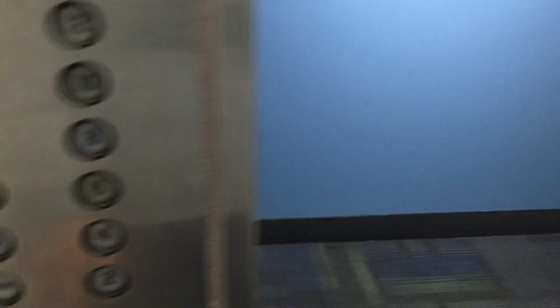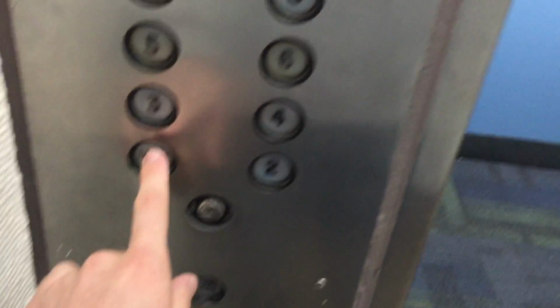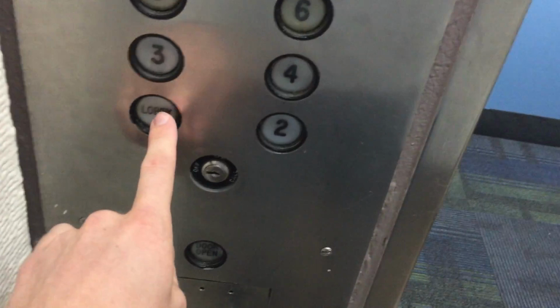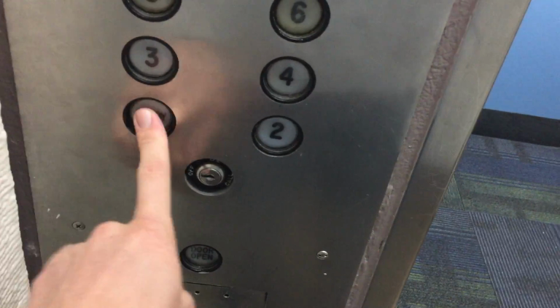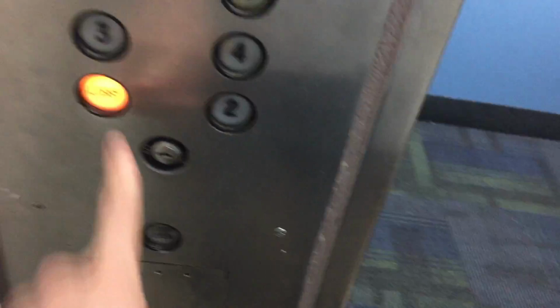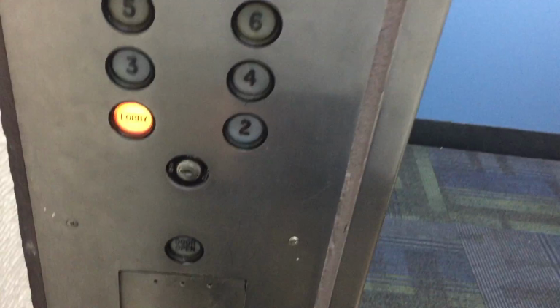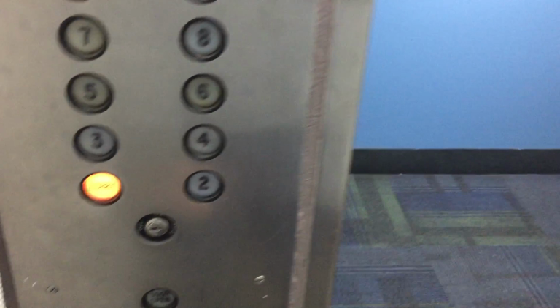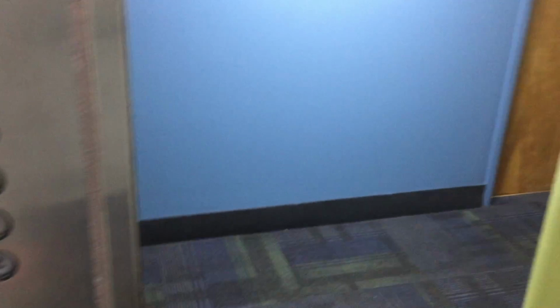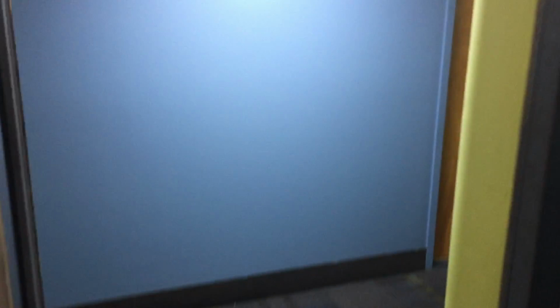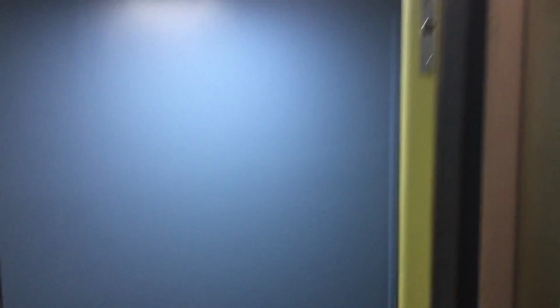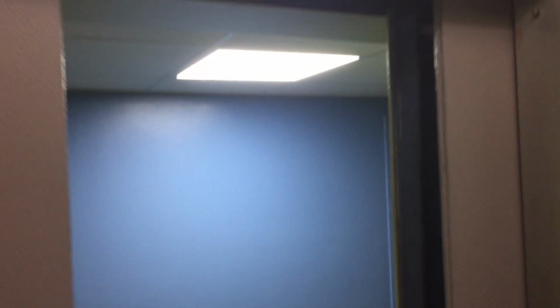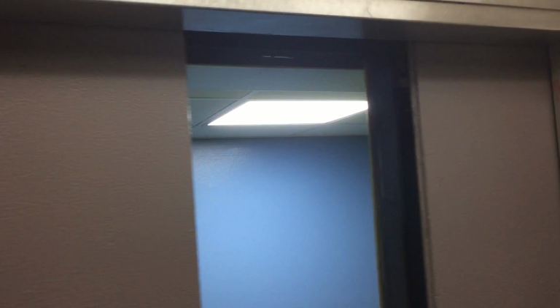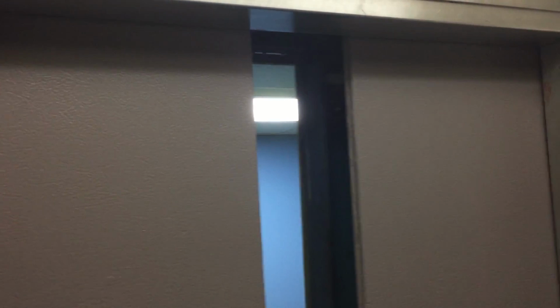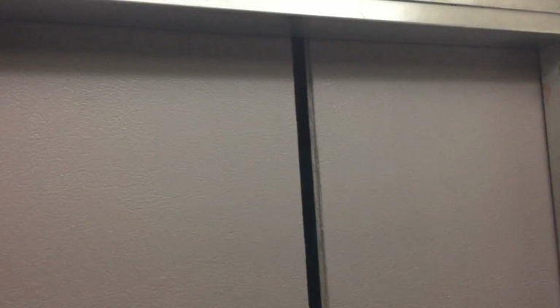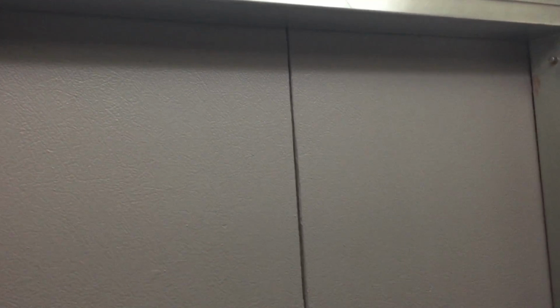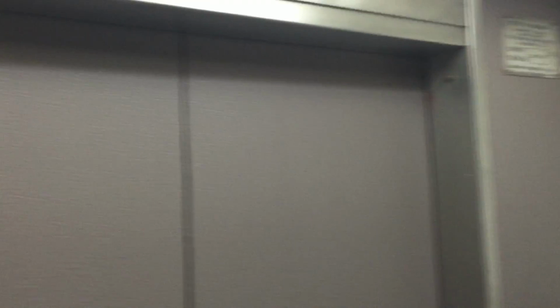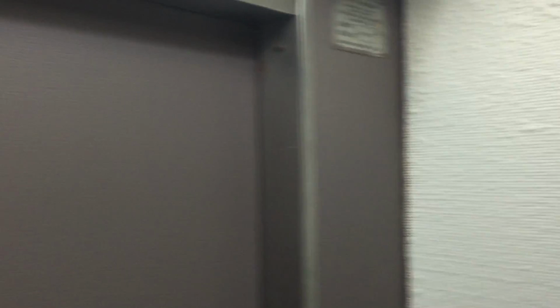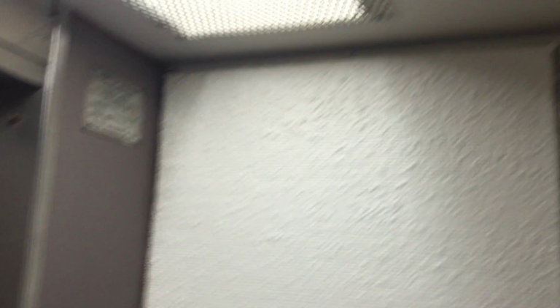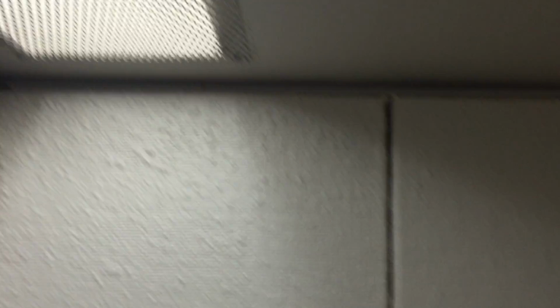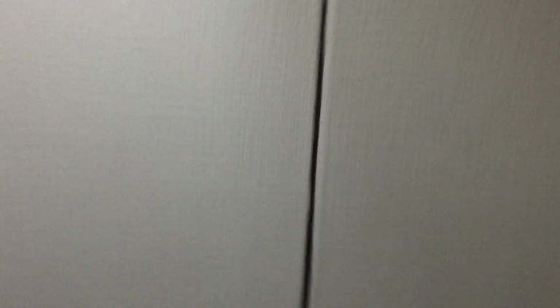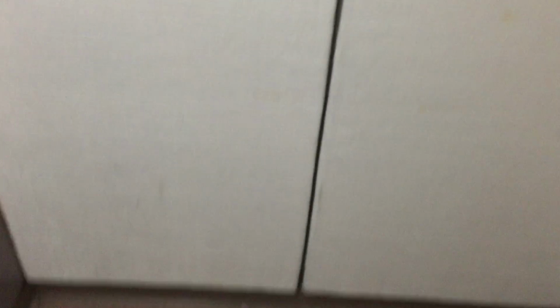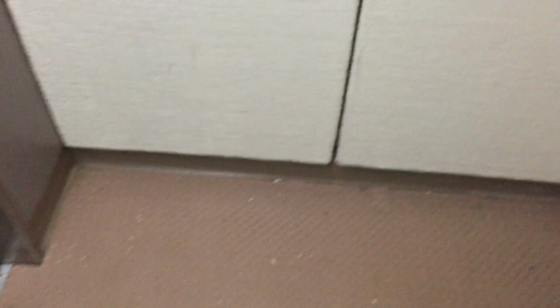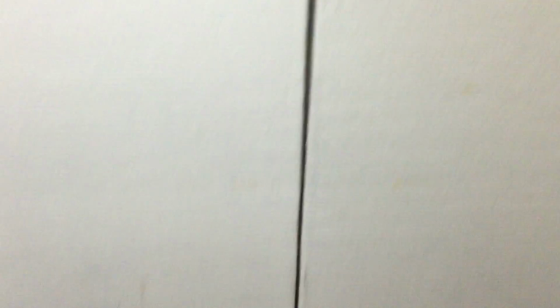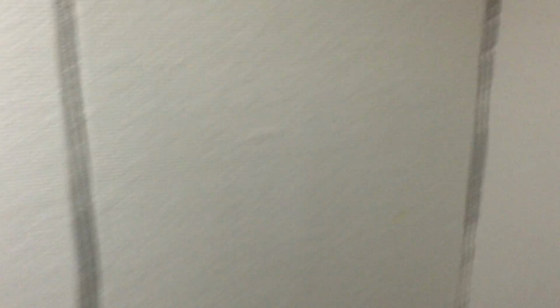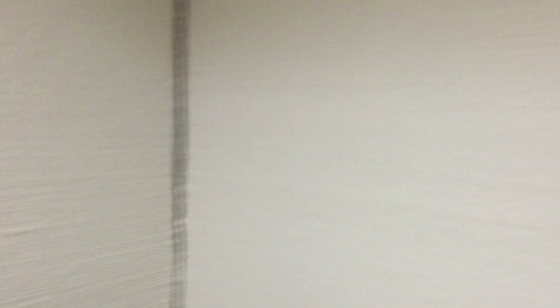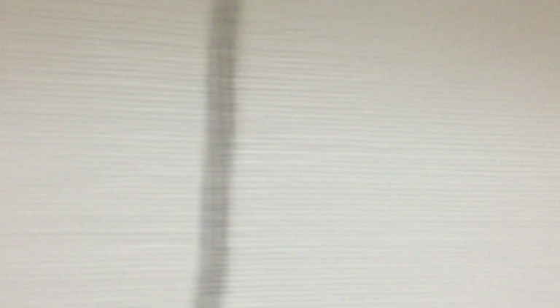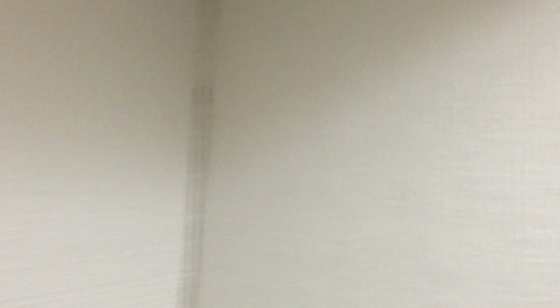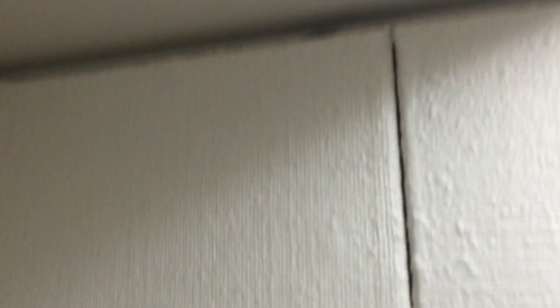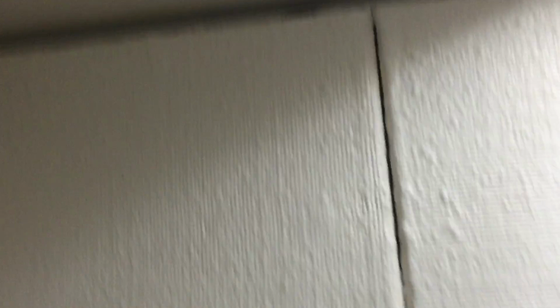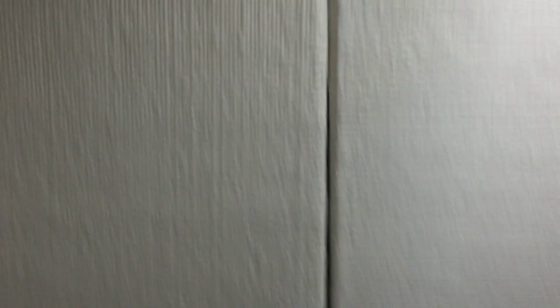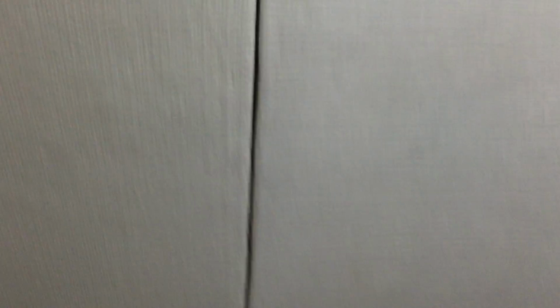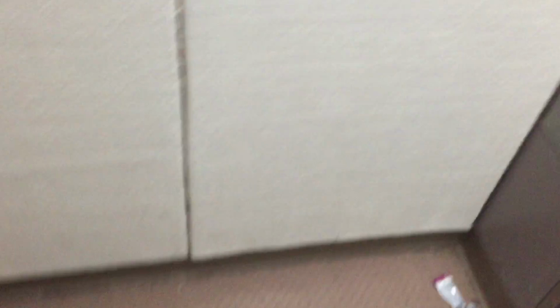Interesting starts and stops in this thing. Let's go back down to the lobby. Going down, we'll get a cab view. It's a very interesting cab — has seen many coats of paint.